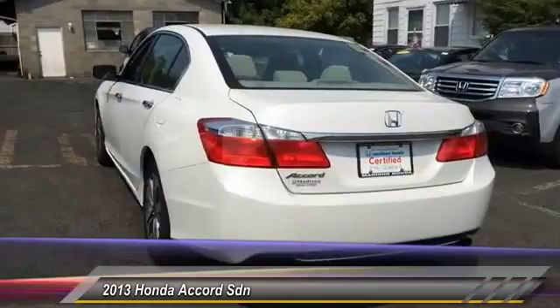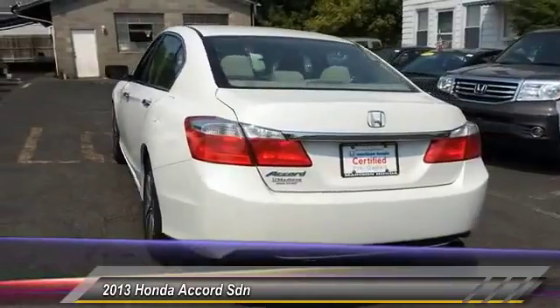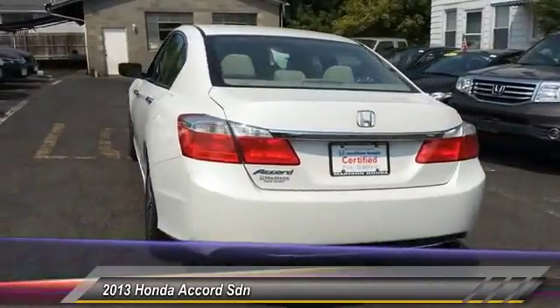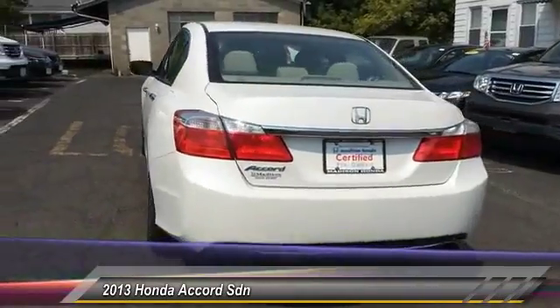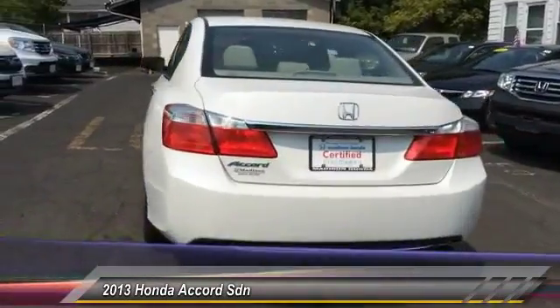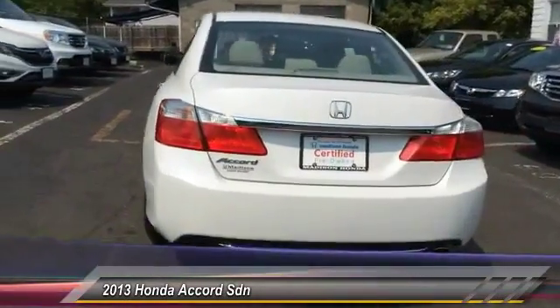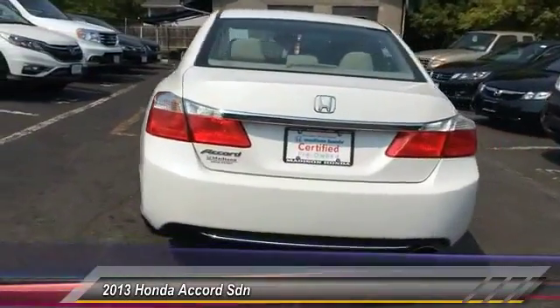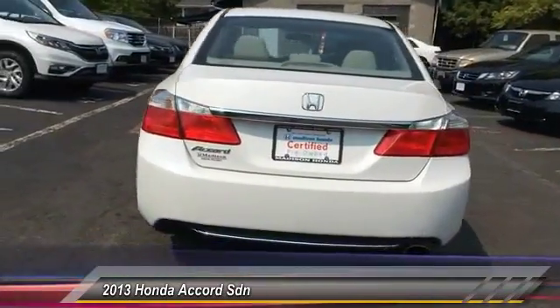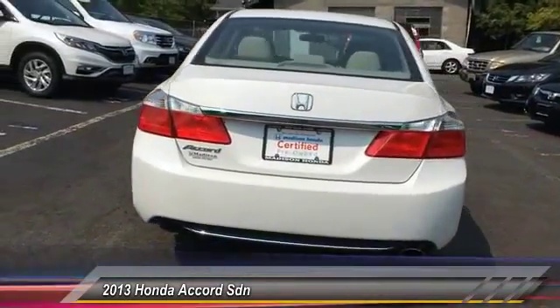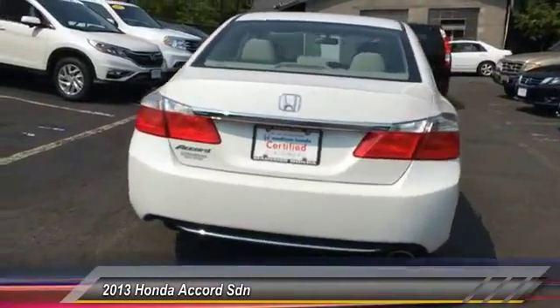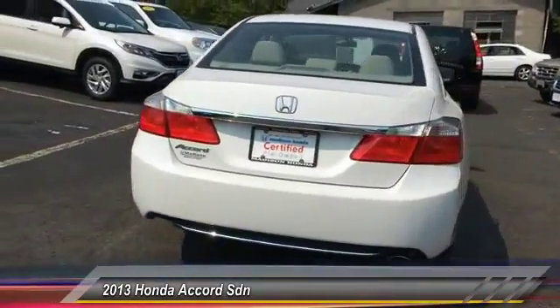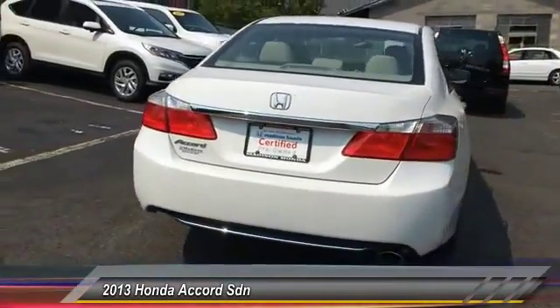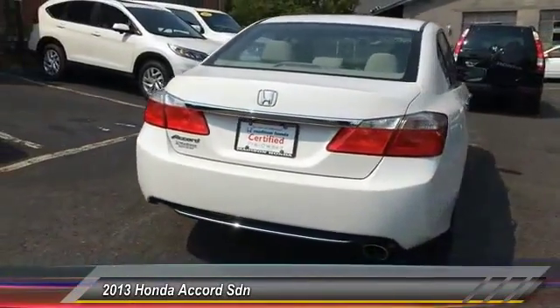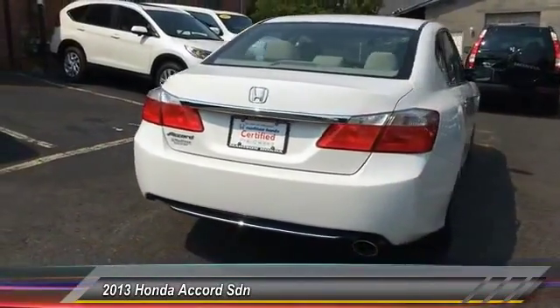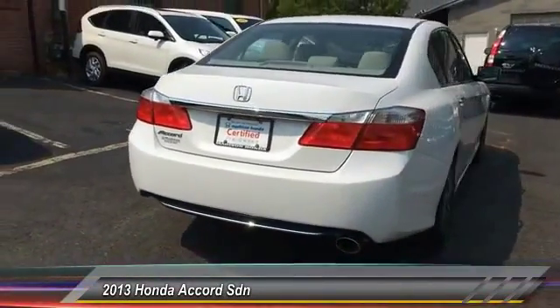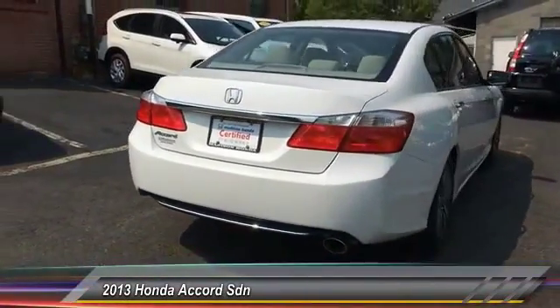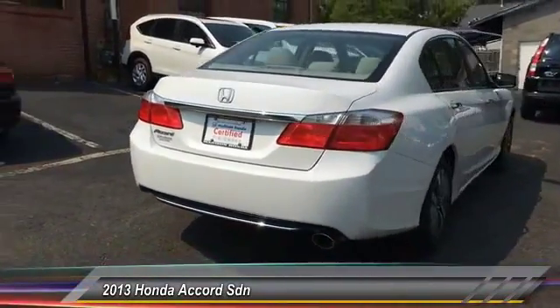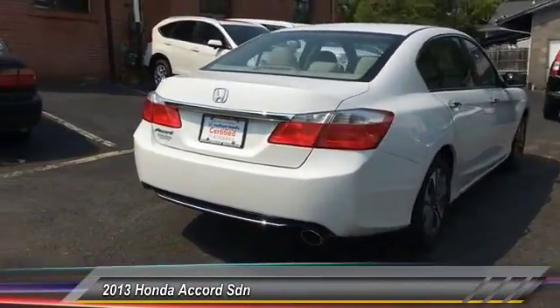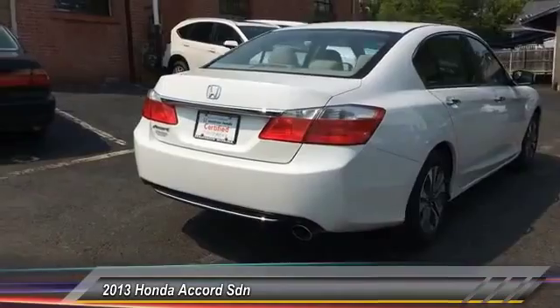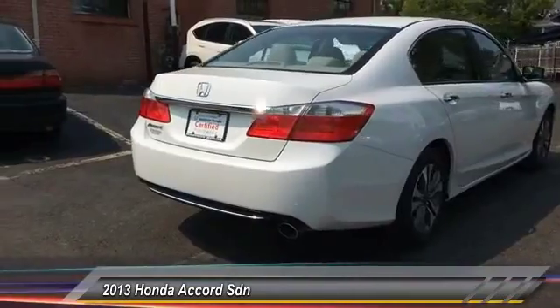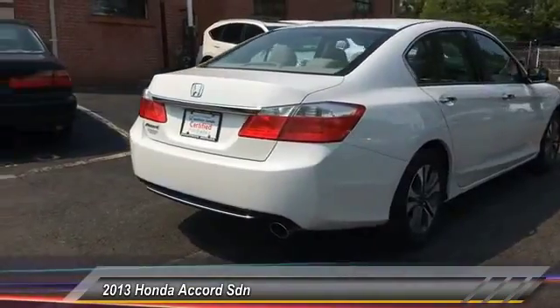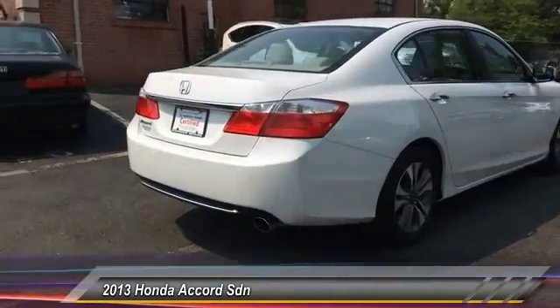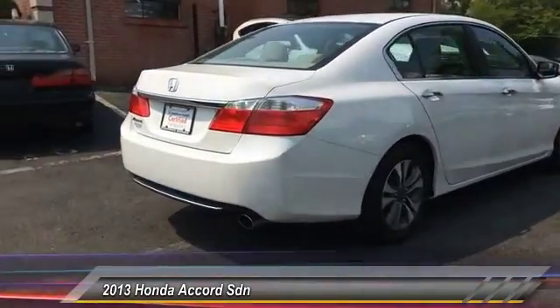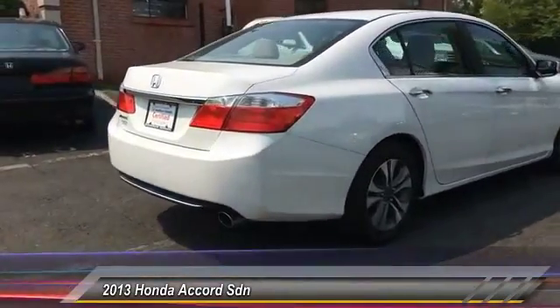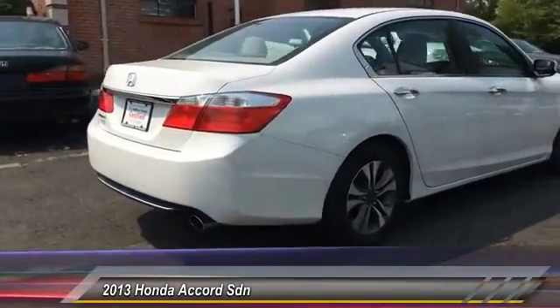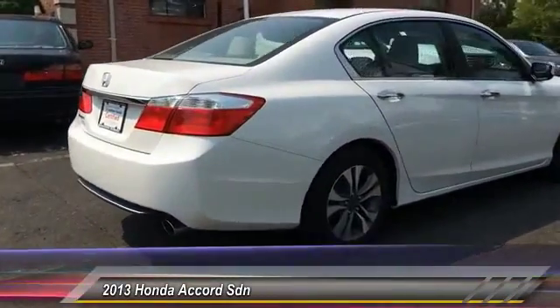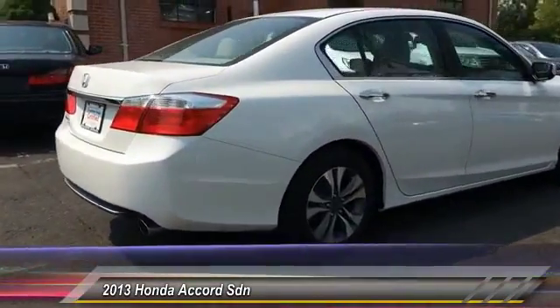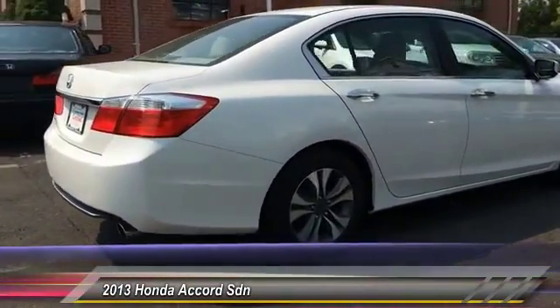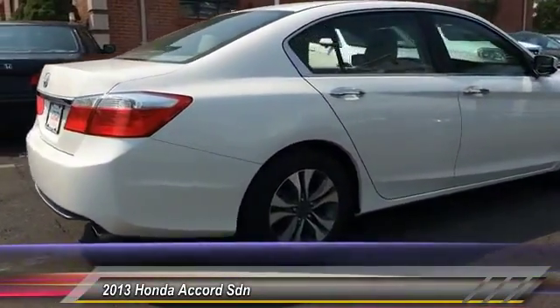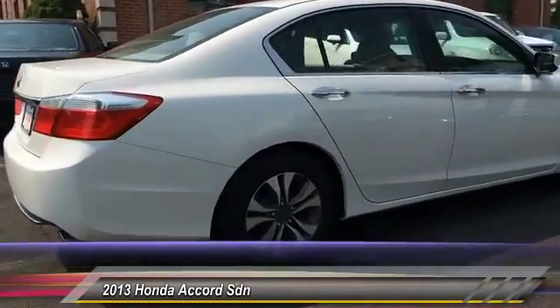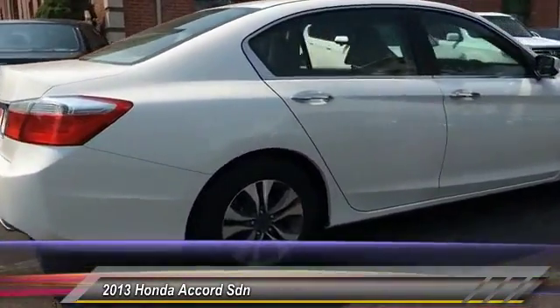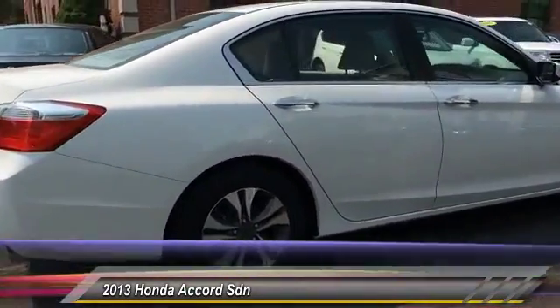Backup camera, Bluetooth, power steering, adjustable steering wheel, driver airbag. Your new ride is just a phone call away.